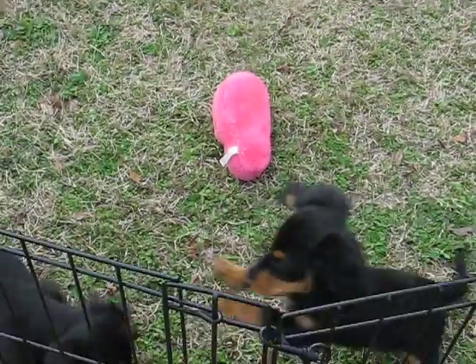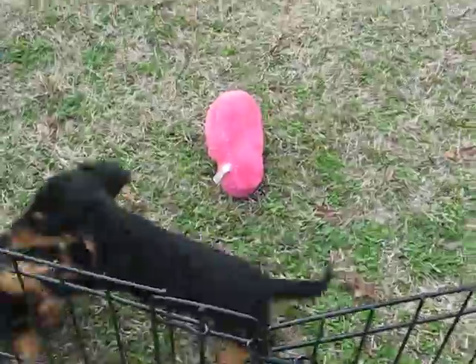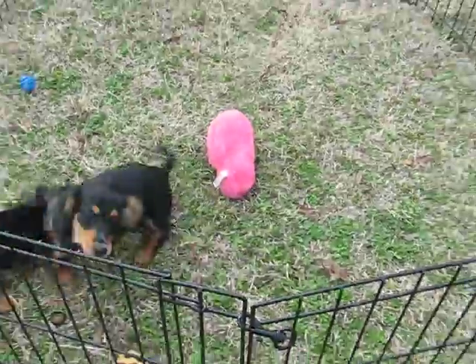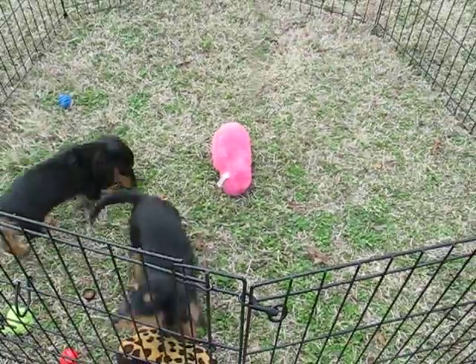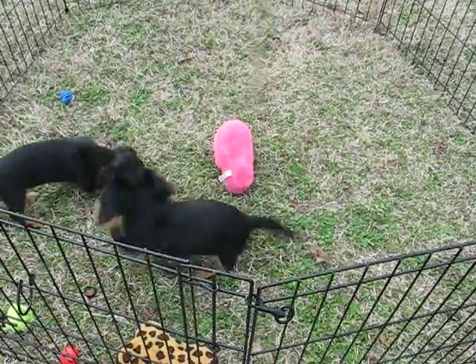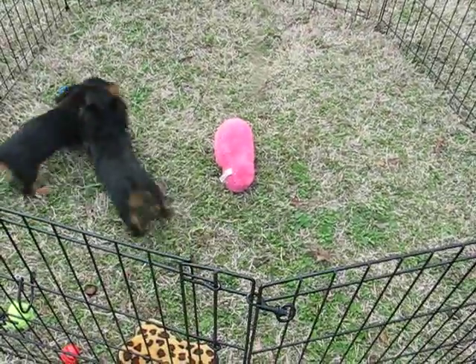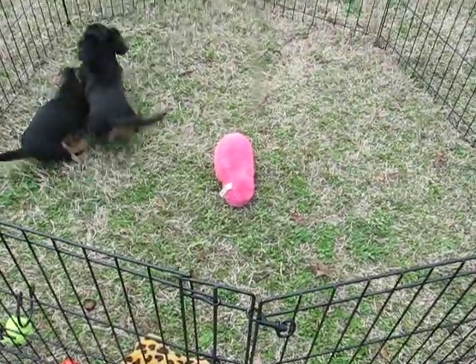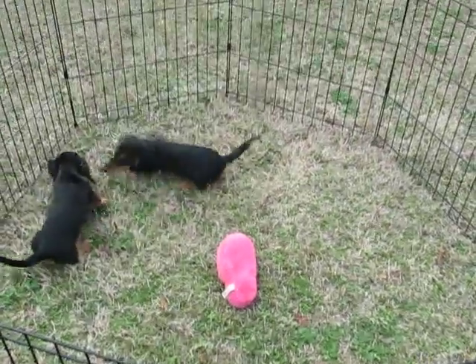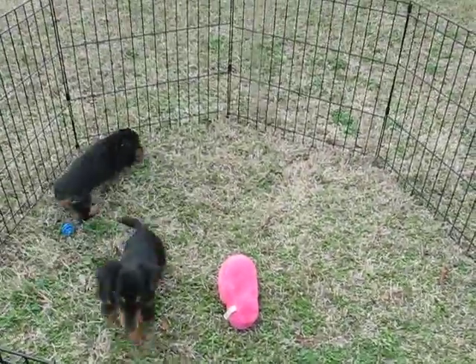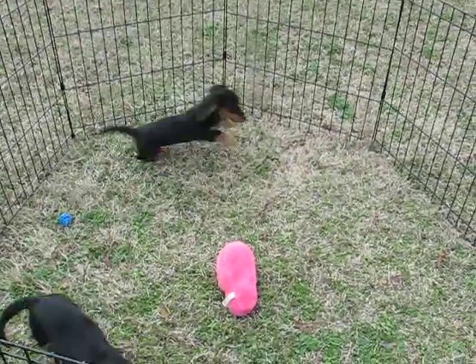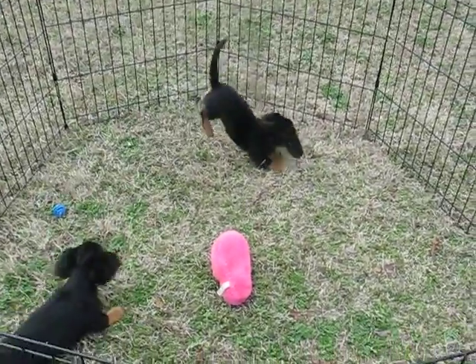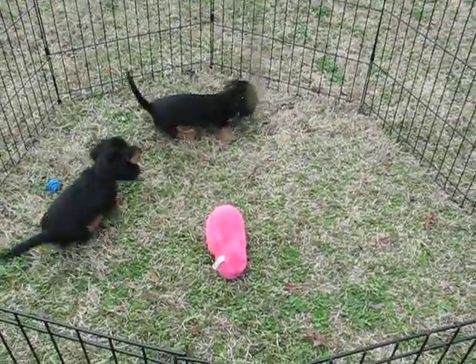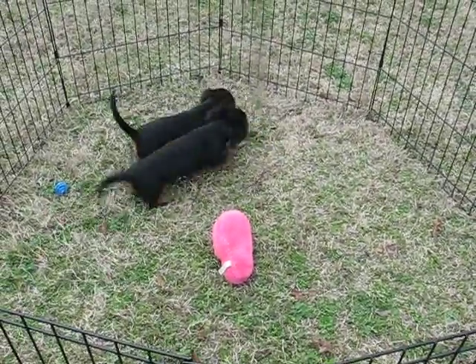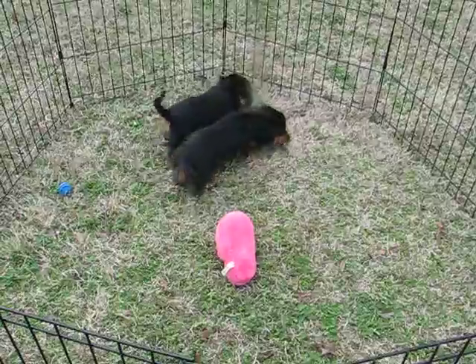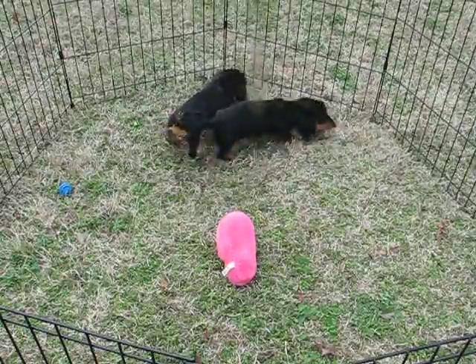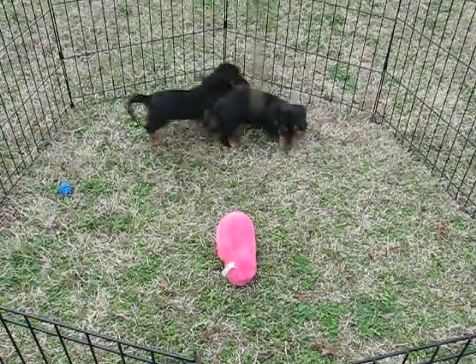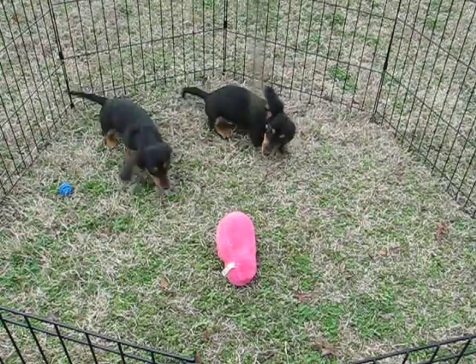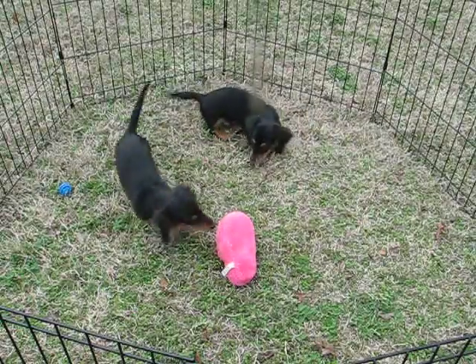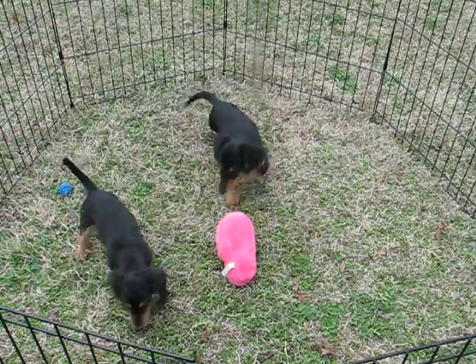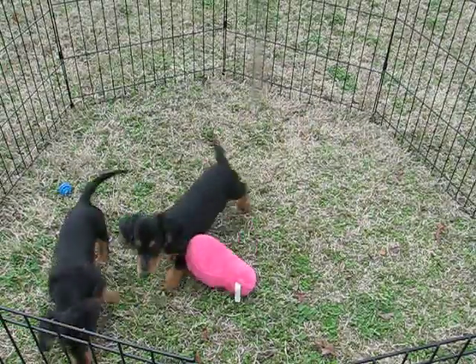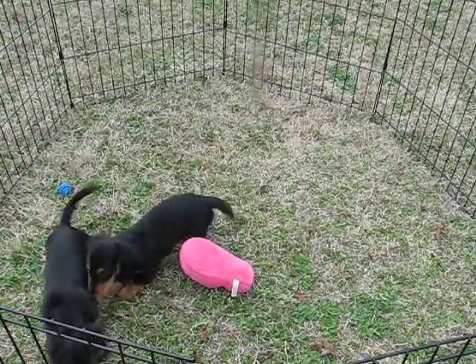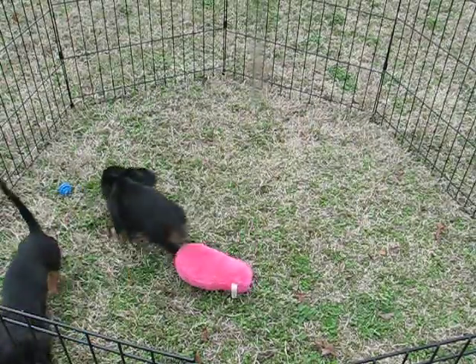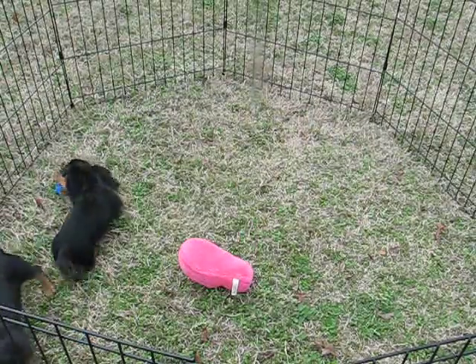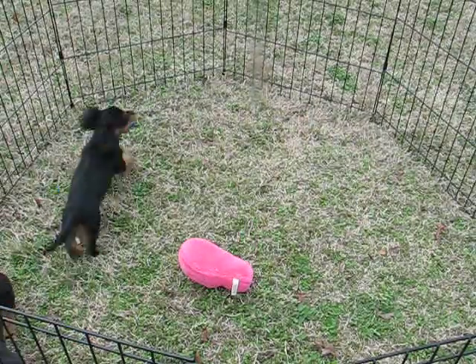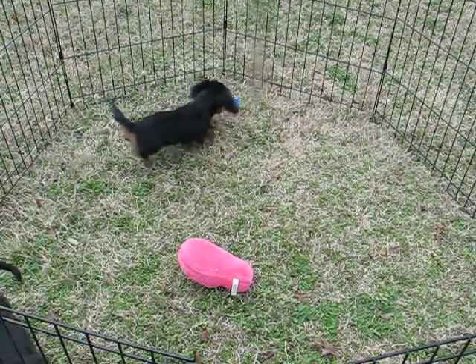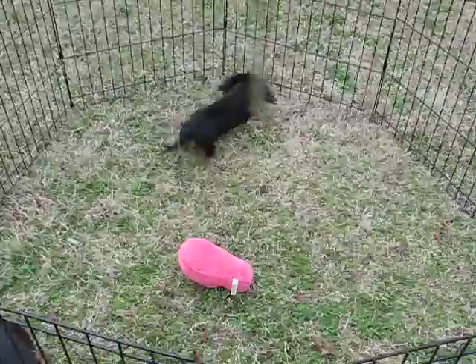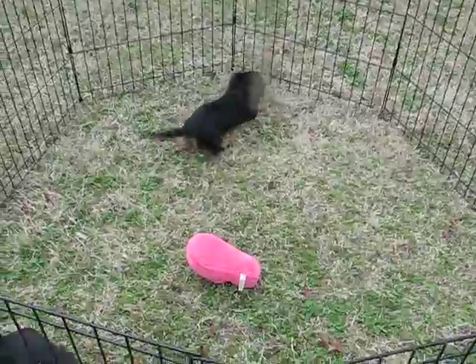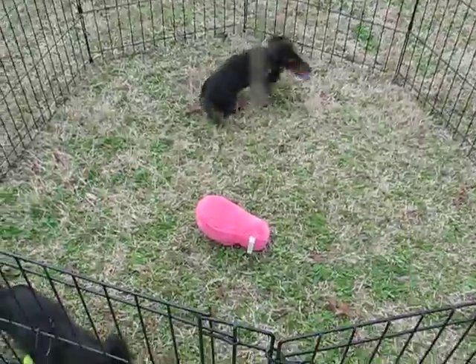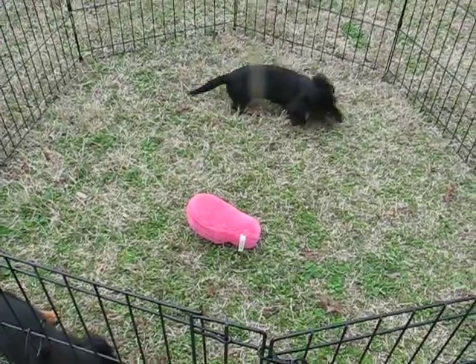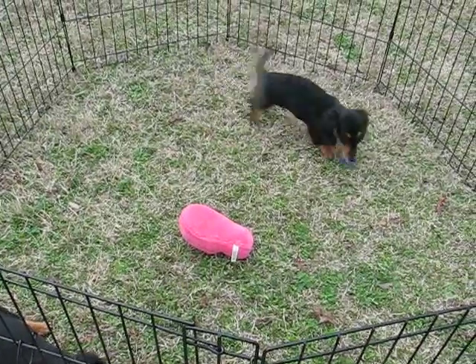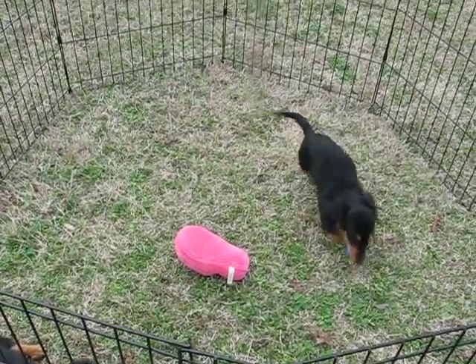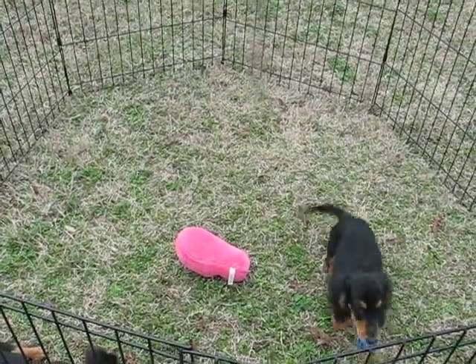As I said, they are 14 weeks old, so they are ready to go at any time. If you're interested in one of them, give me a call. You can reach me at 870-269-5947.